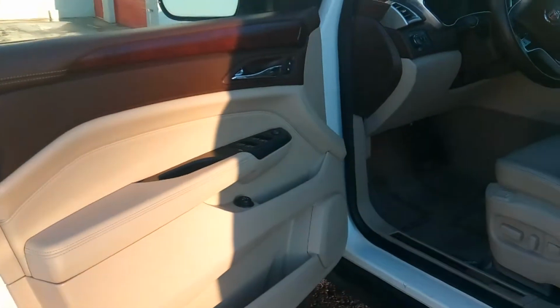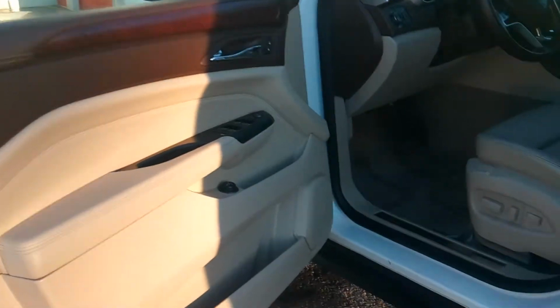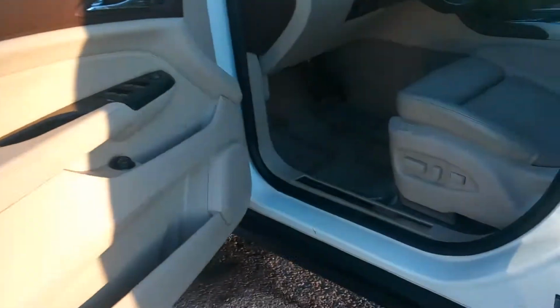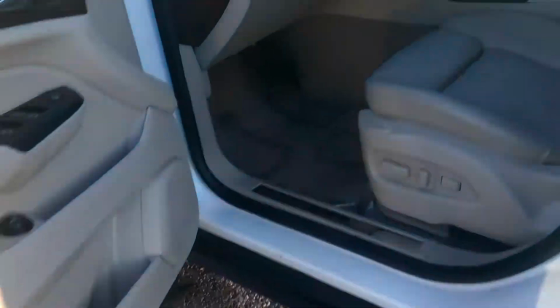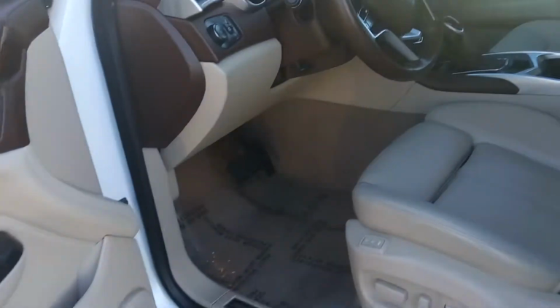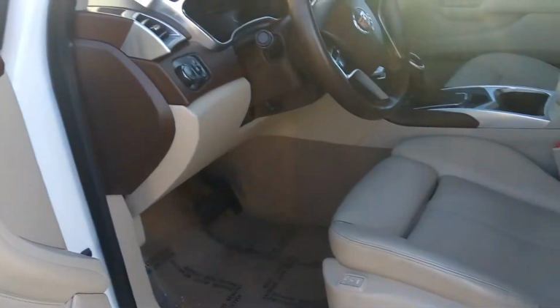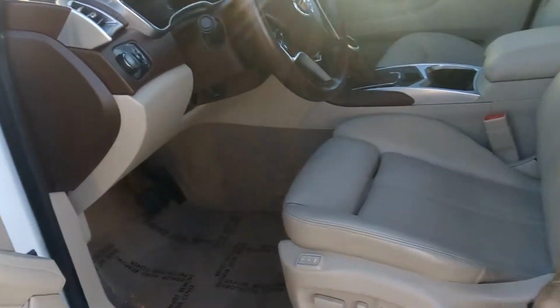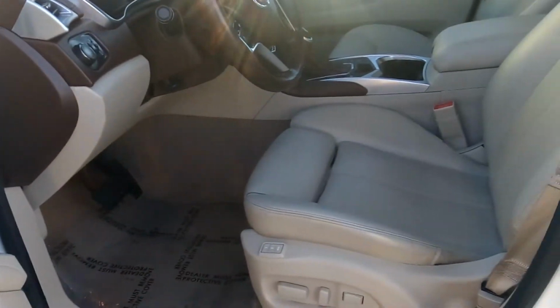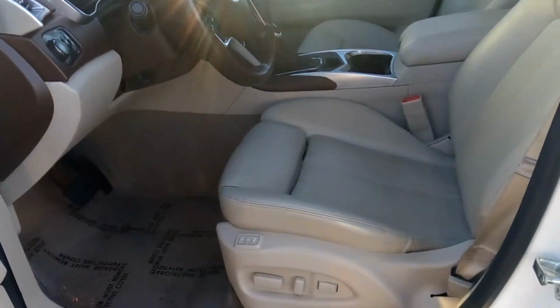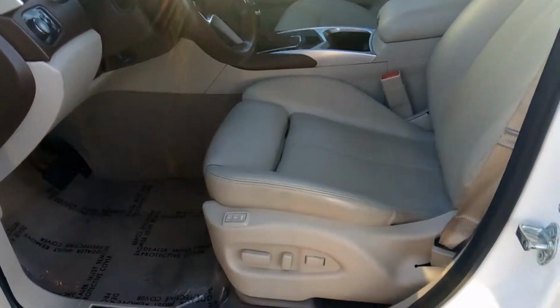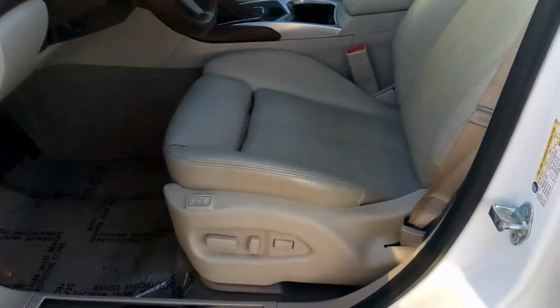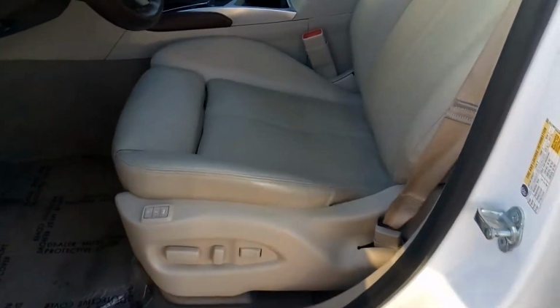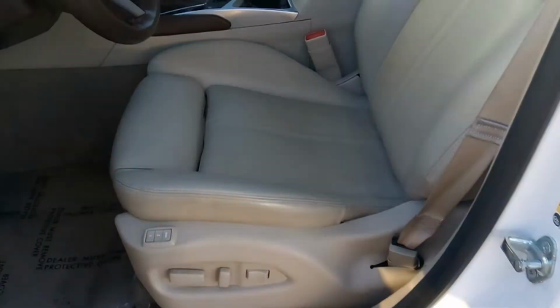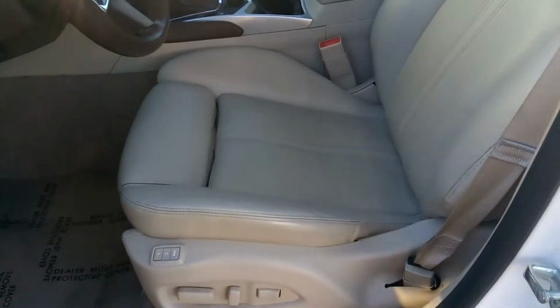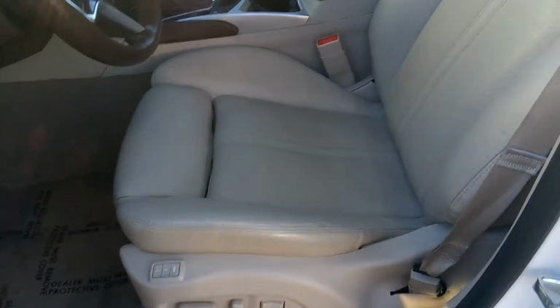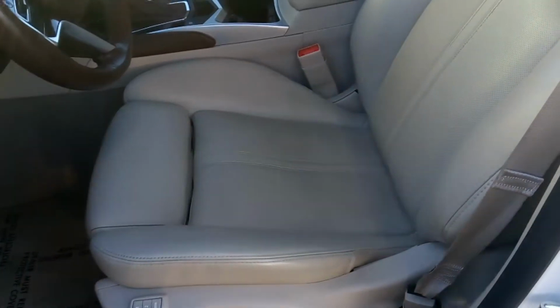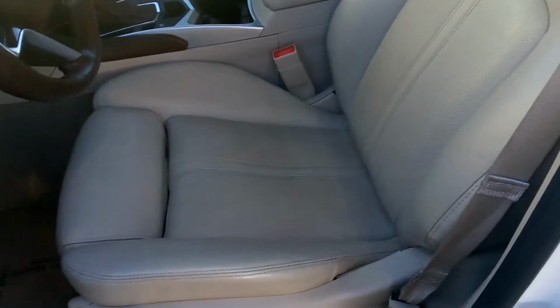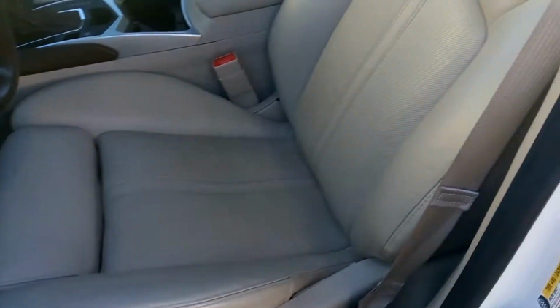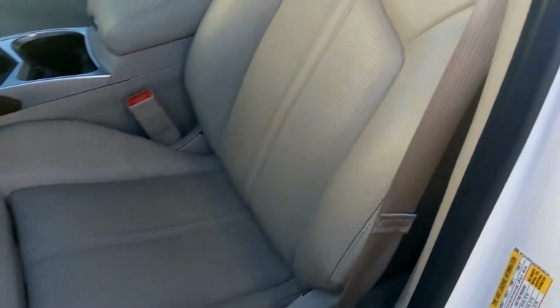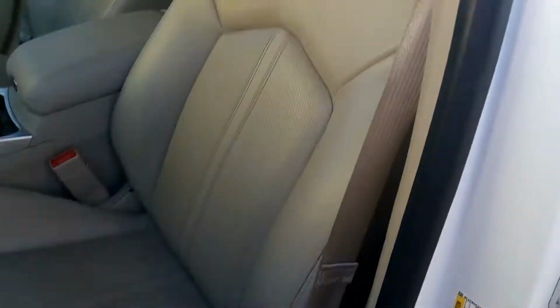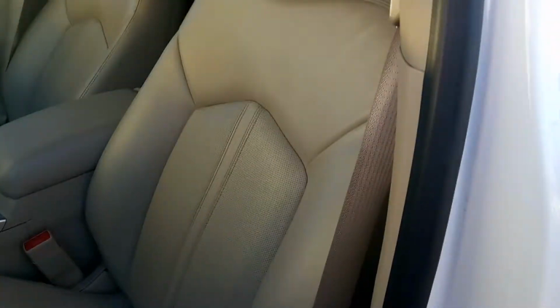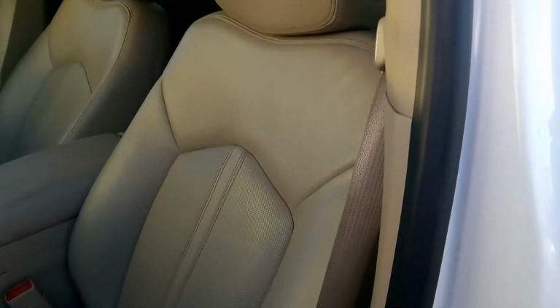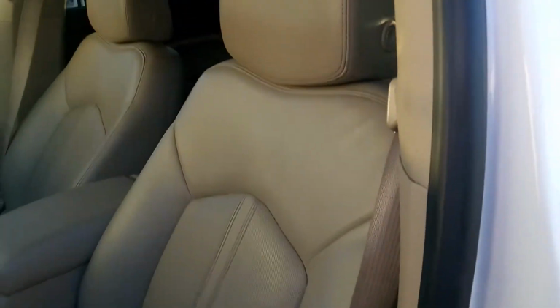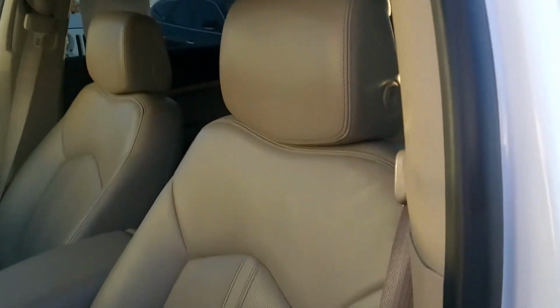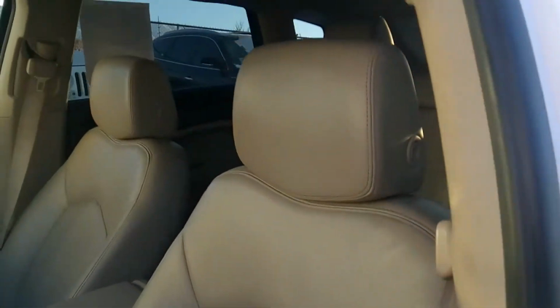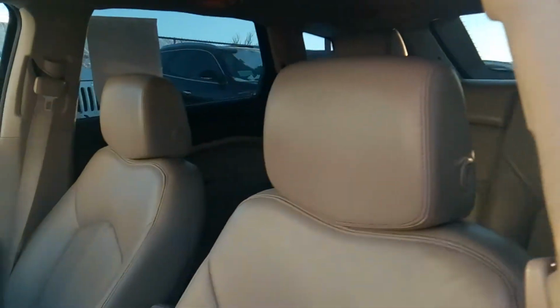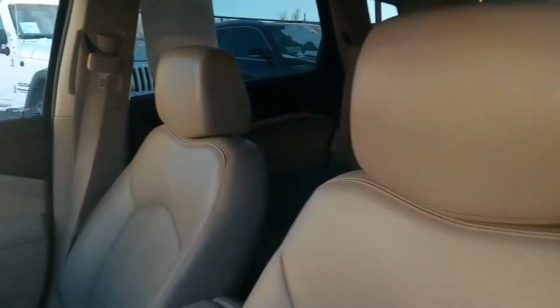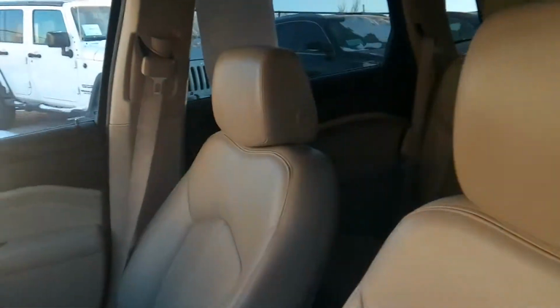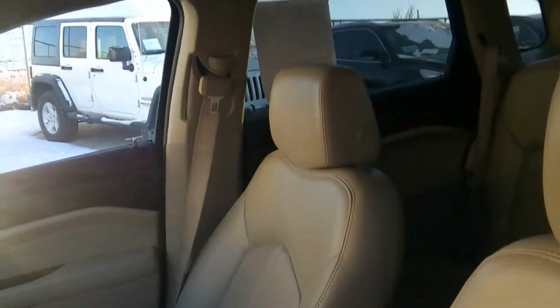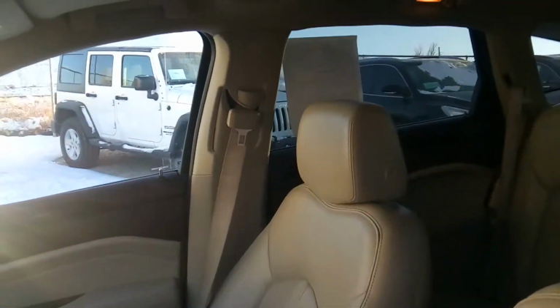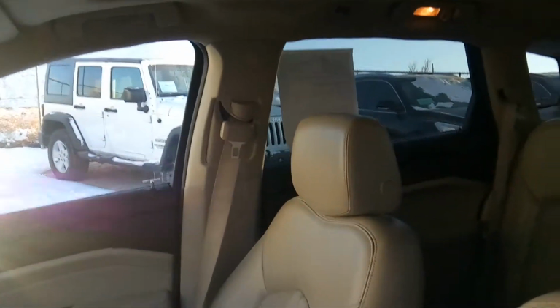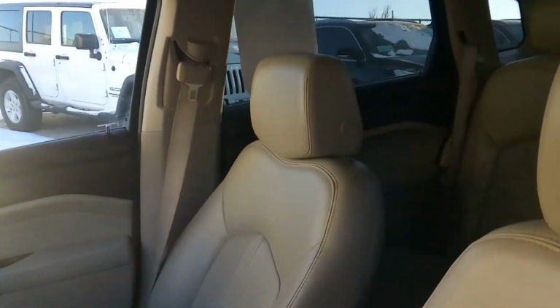The interior is flawless. It's in really great condition — no rips, tears, no stains, no off colors. Smells and looks brand new still.